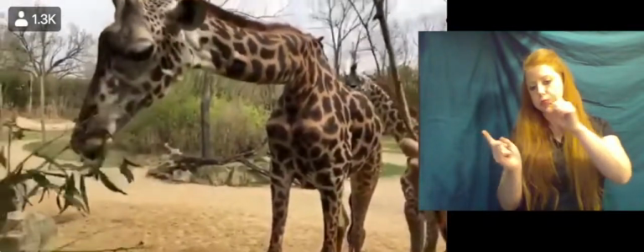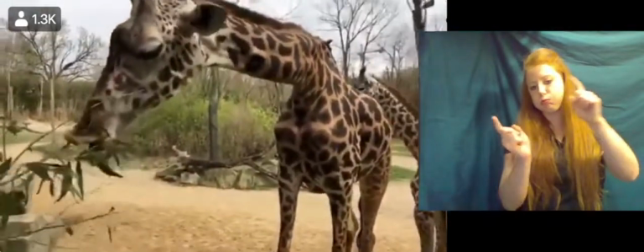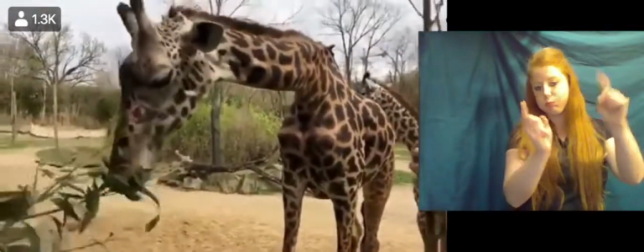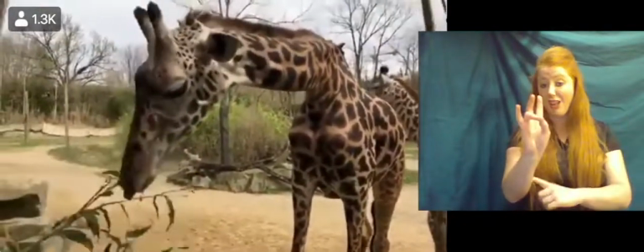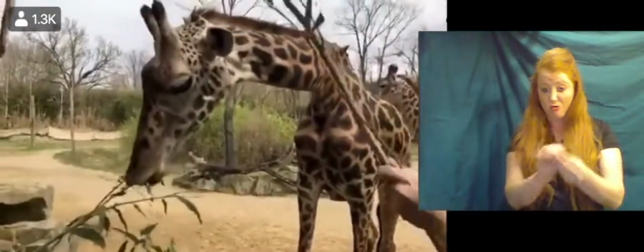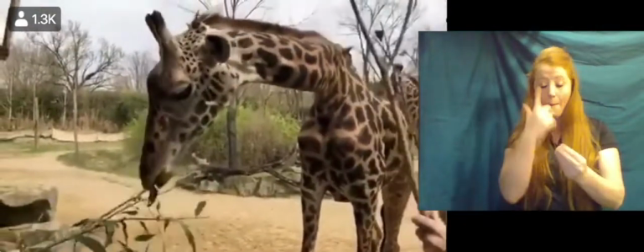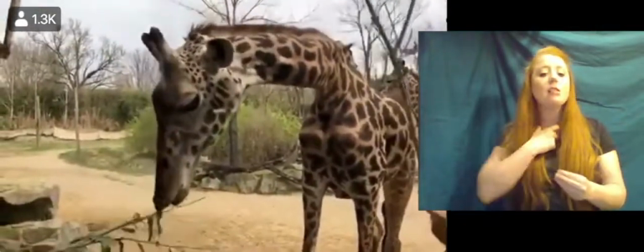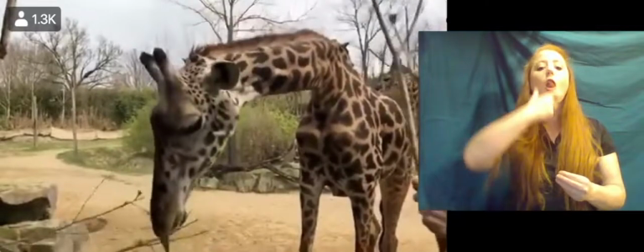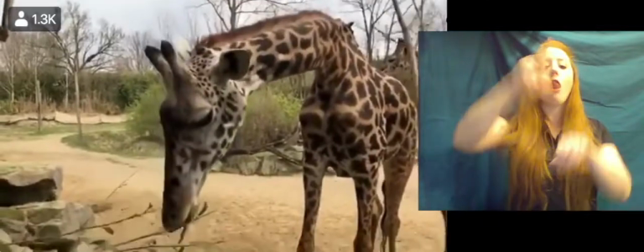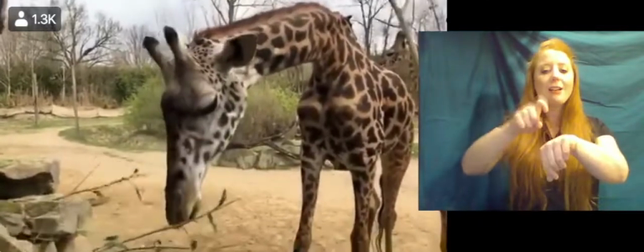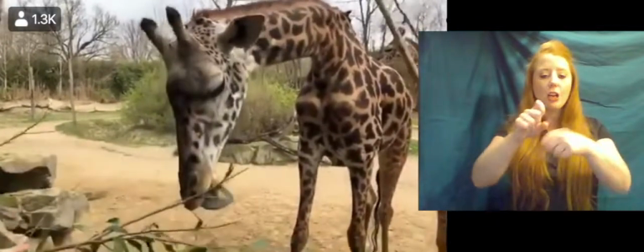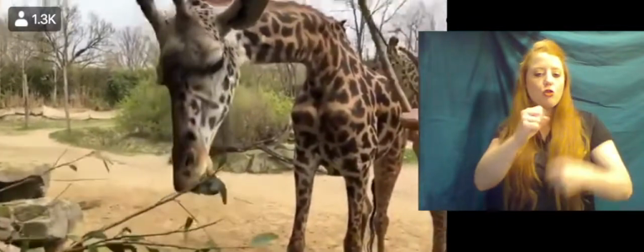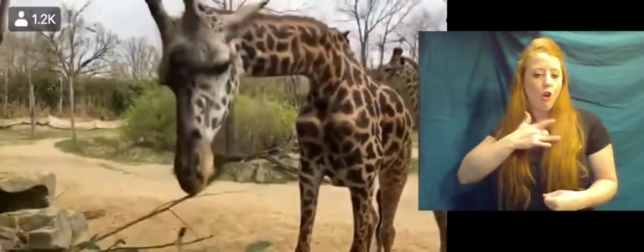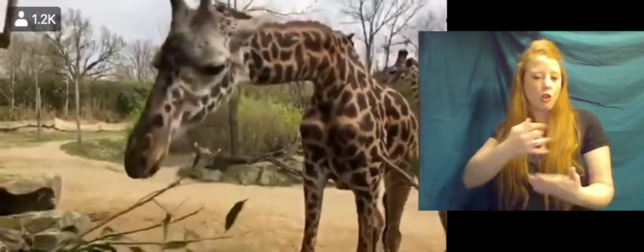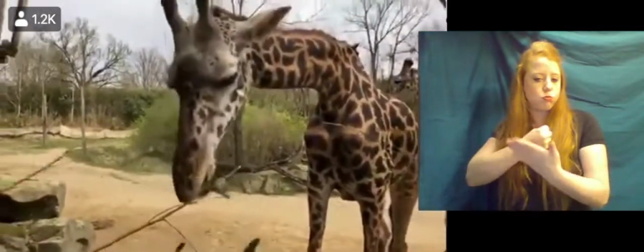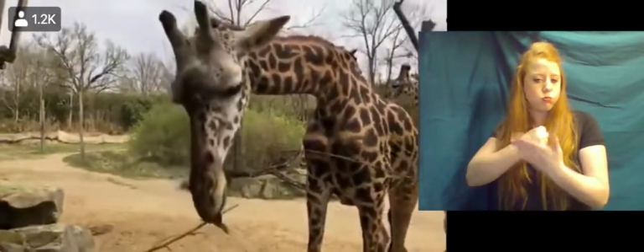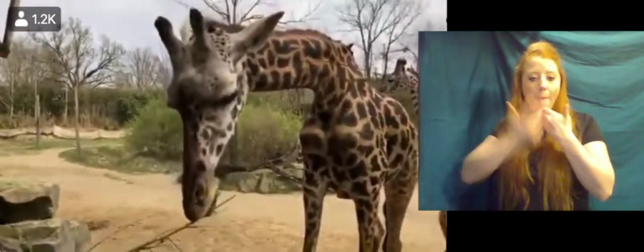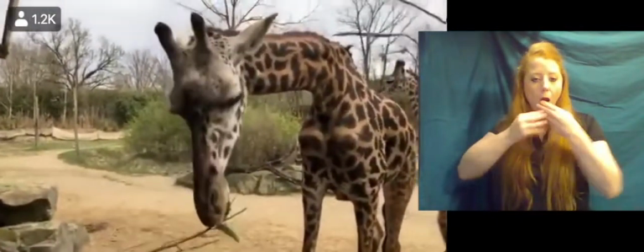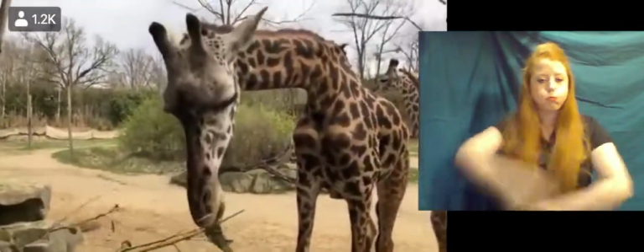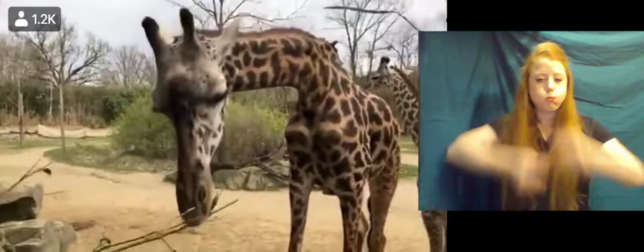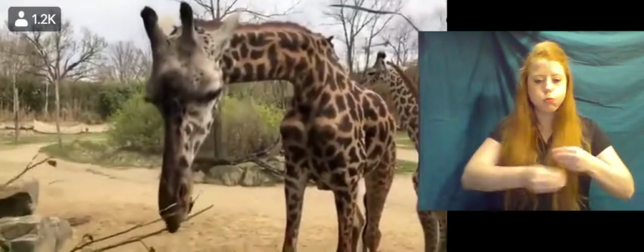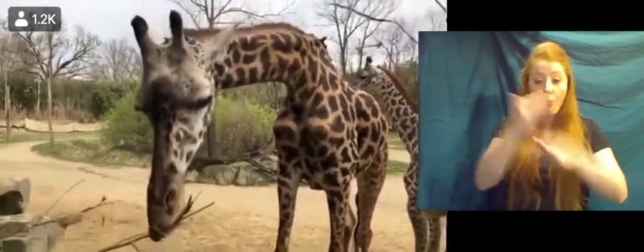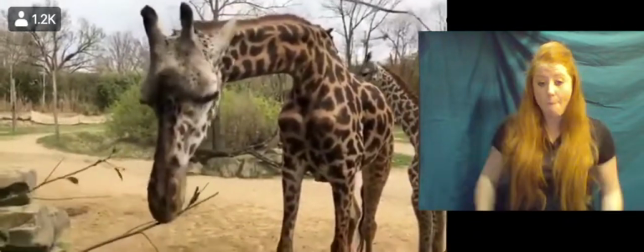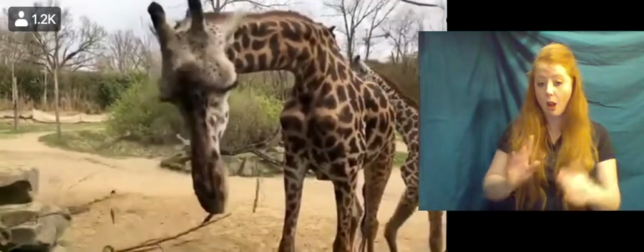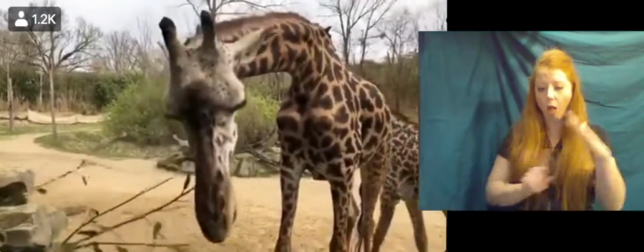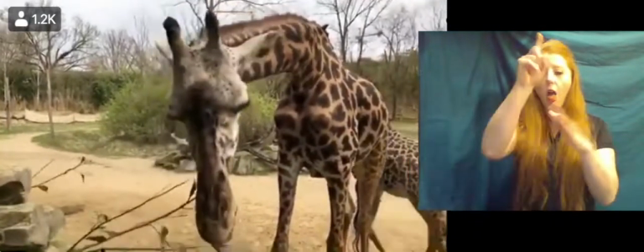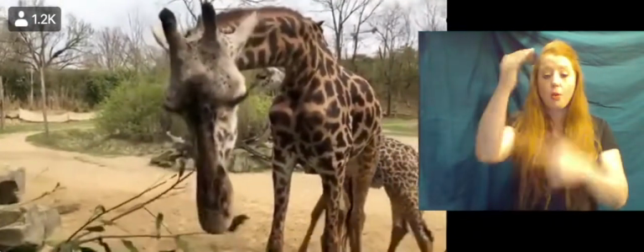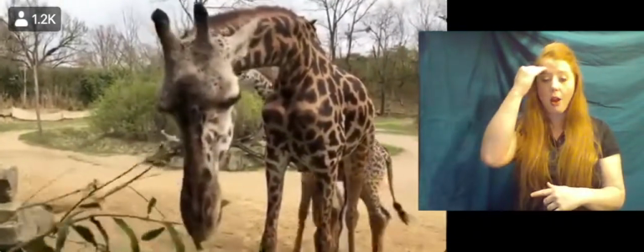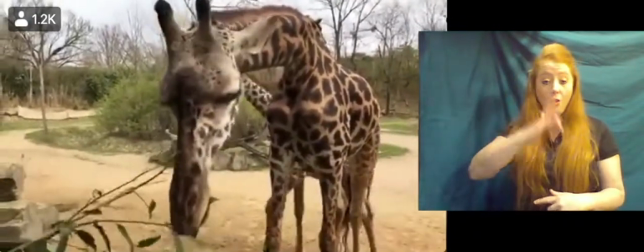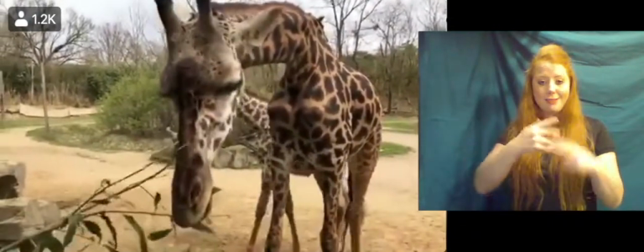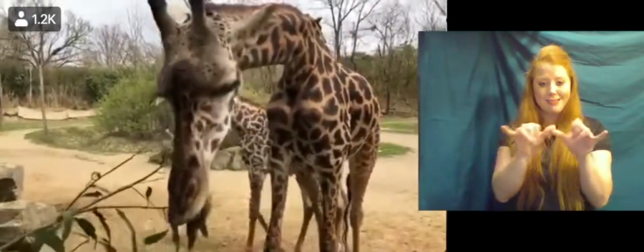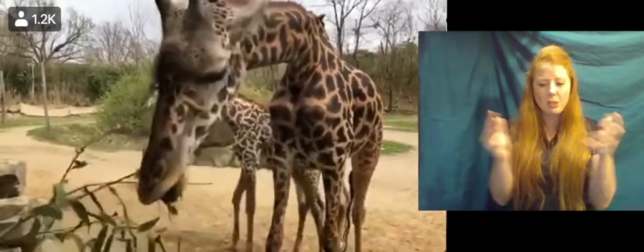Because their neck is so long, they have to have a really, really strong heart to pump all the blood up to their brain and throughout their bodies. Their heart is the size of a basketball and weighs about 25 pounds, which is pretty incredible.